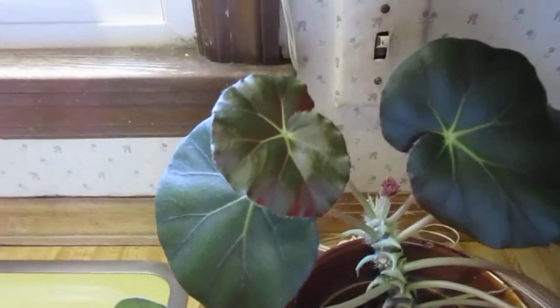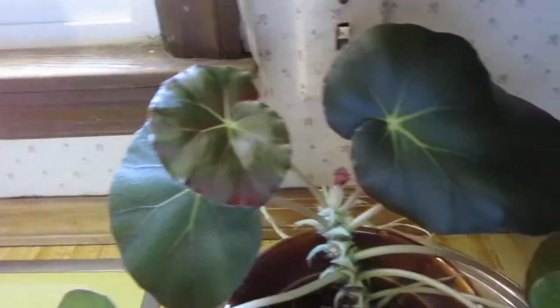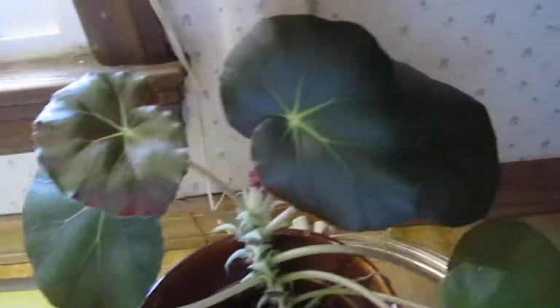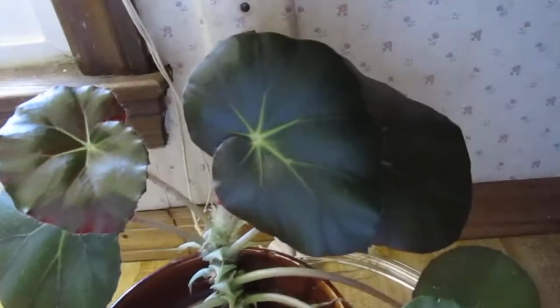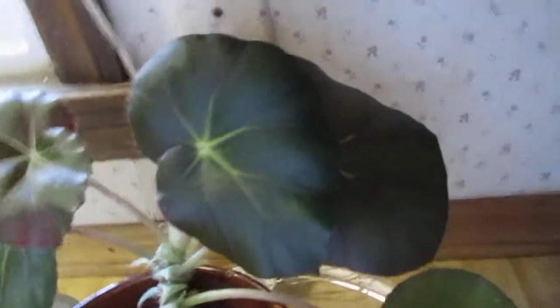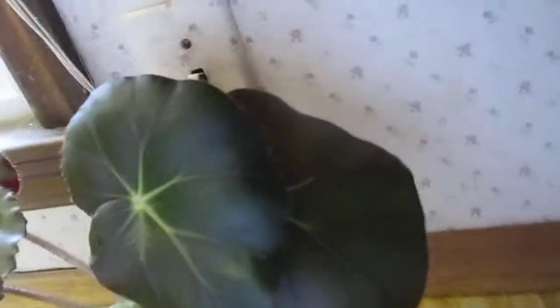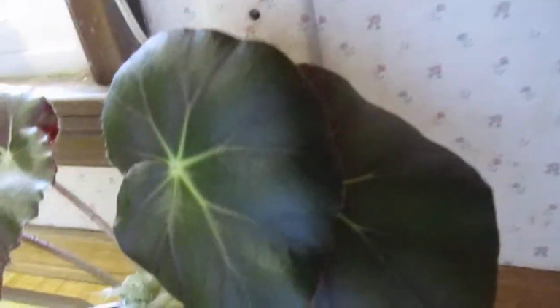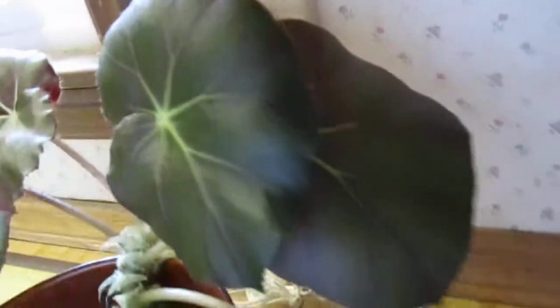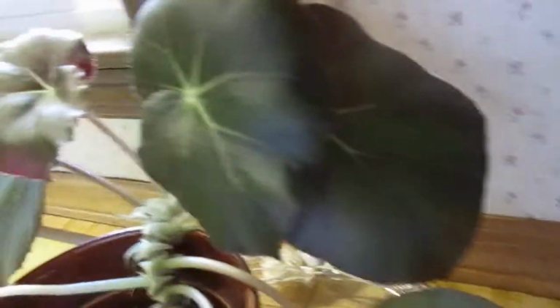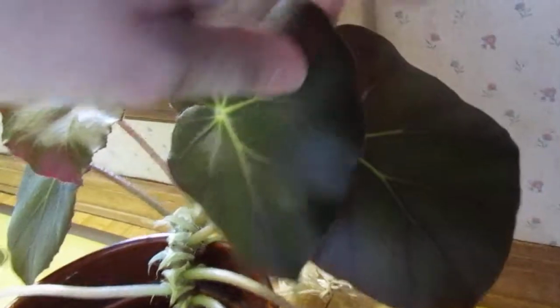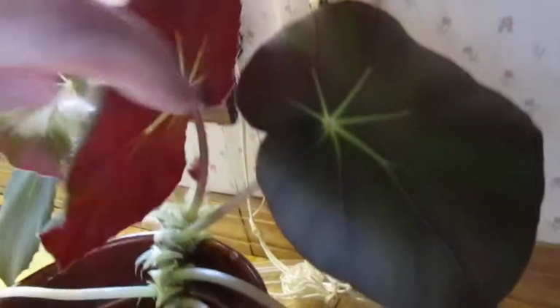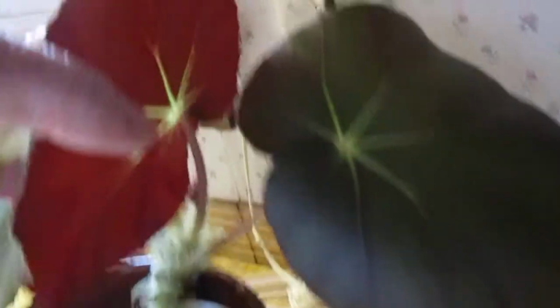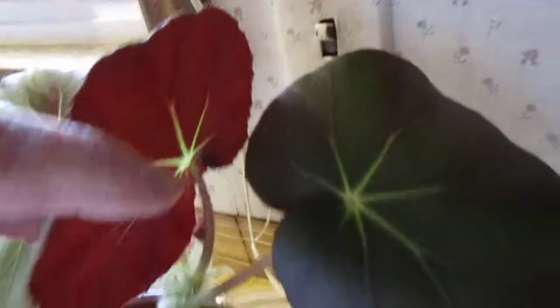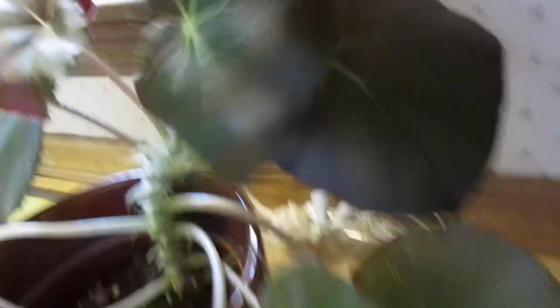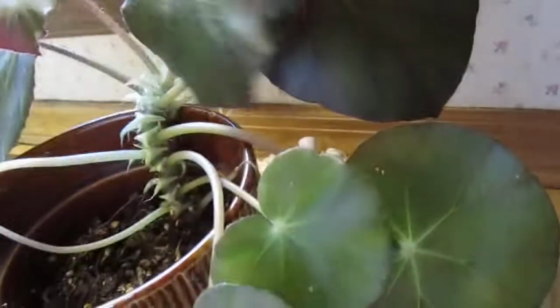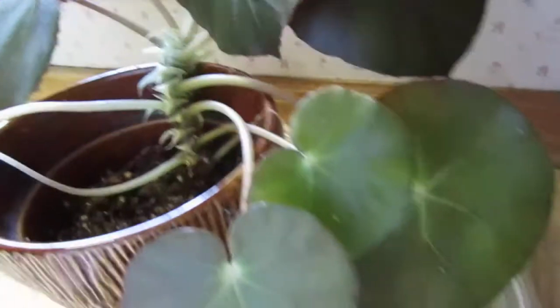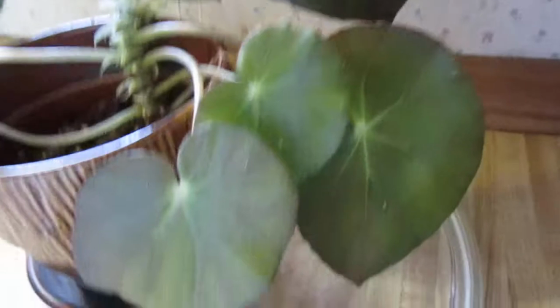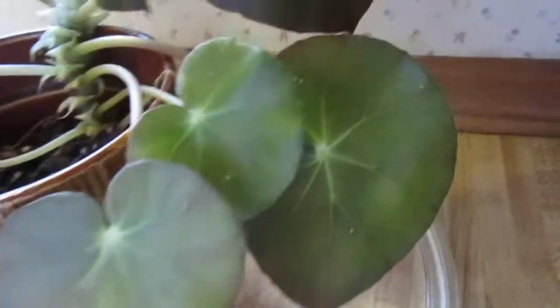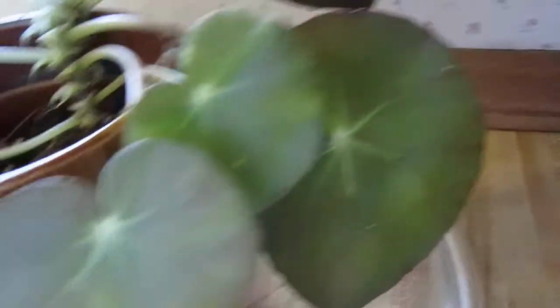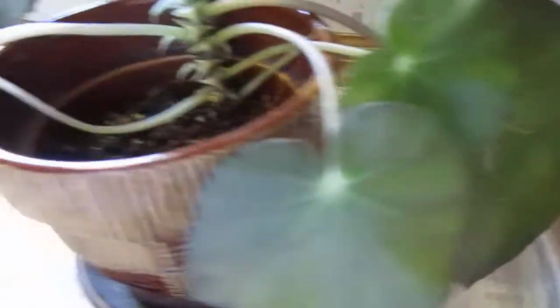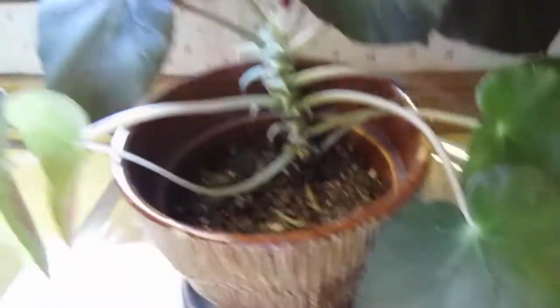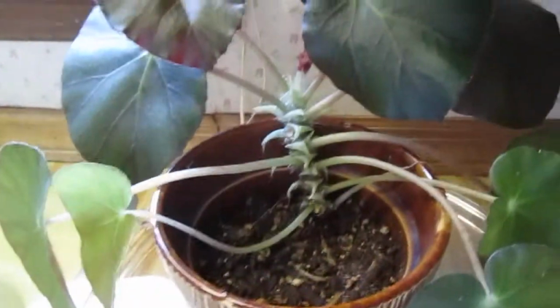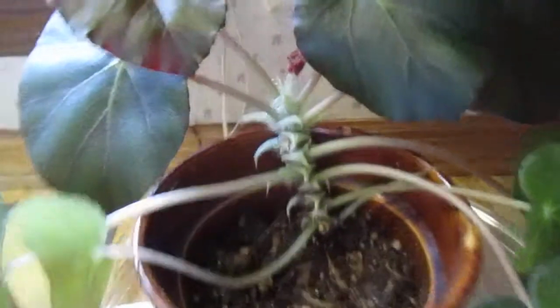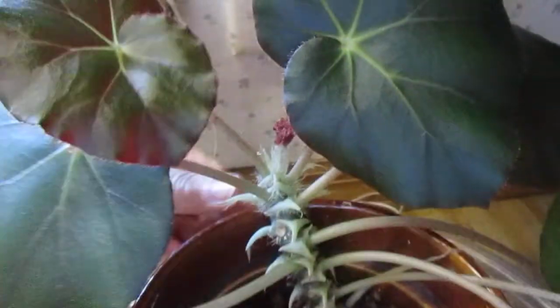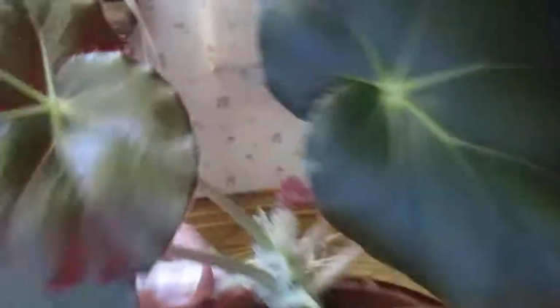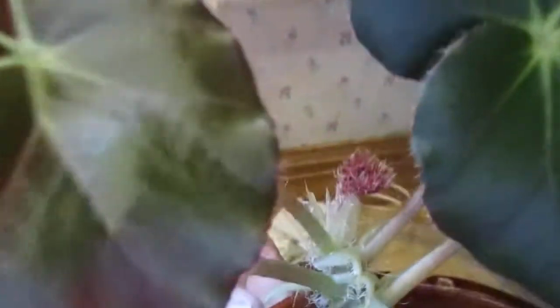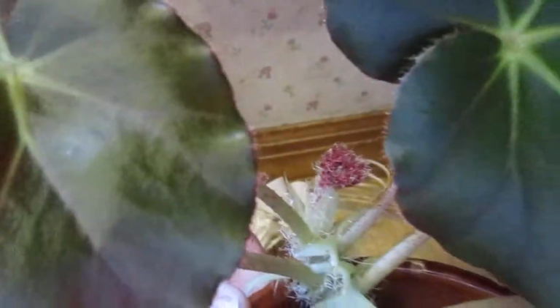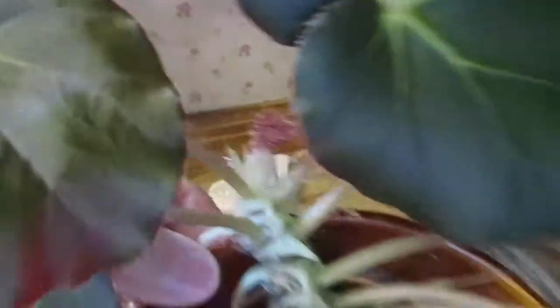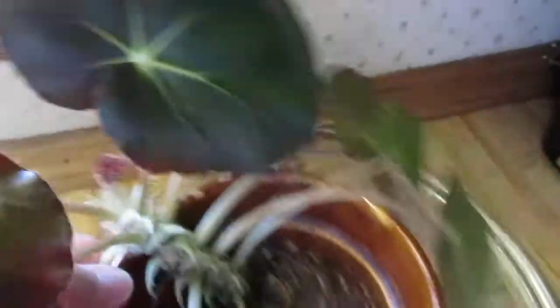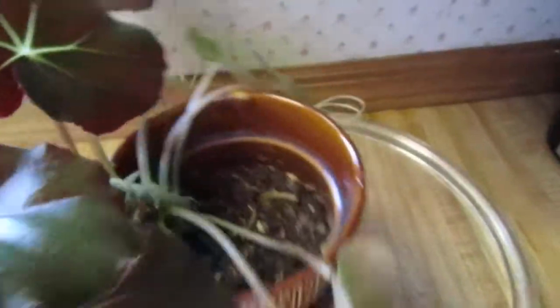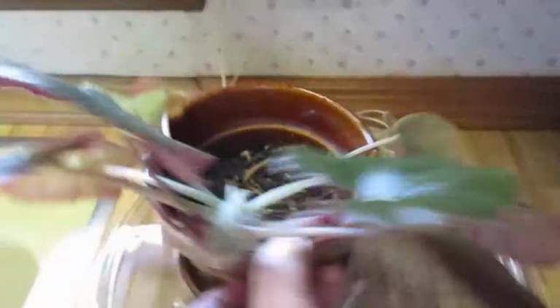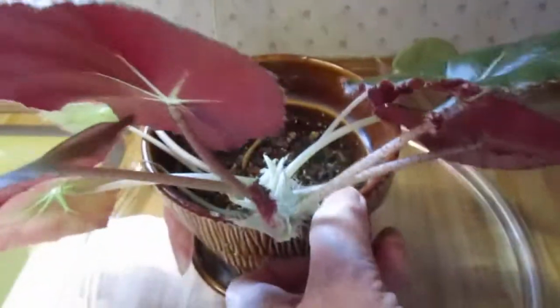I just wanted y'all to see it so far. I brought it in the house — I did have it out on the front porch — and it's just grown tremendously. Now I can see it's got another leaf right there, it's wanting to go that way.